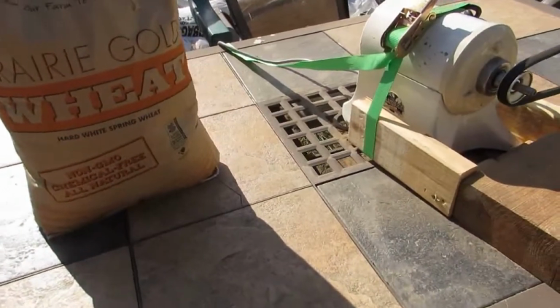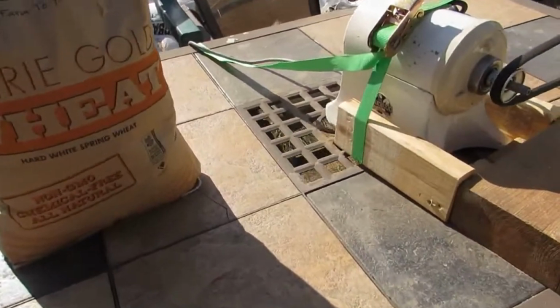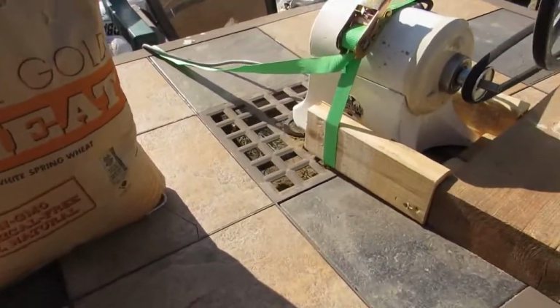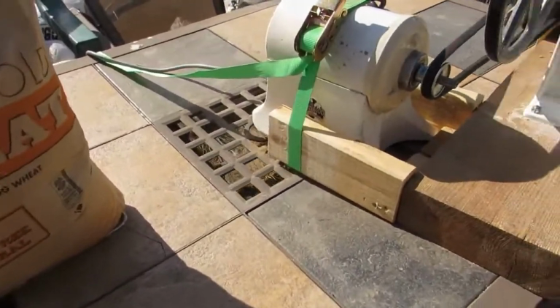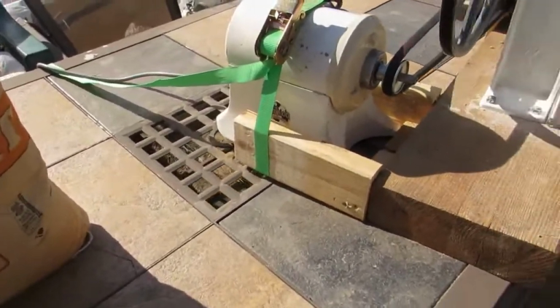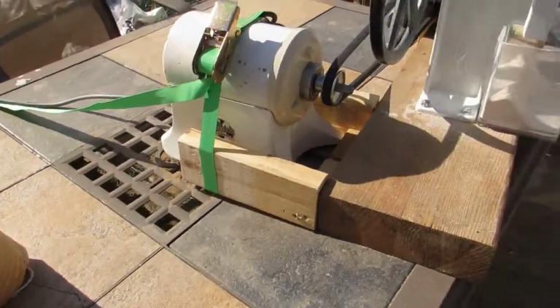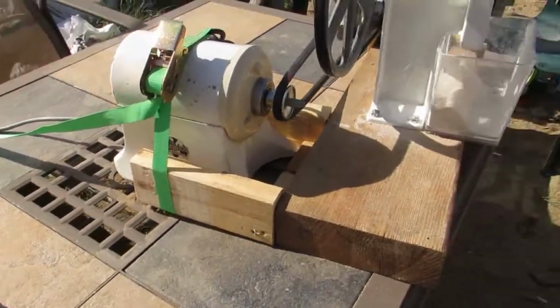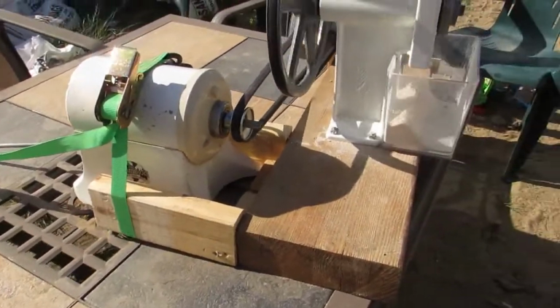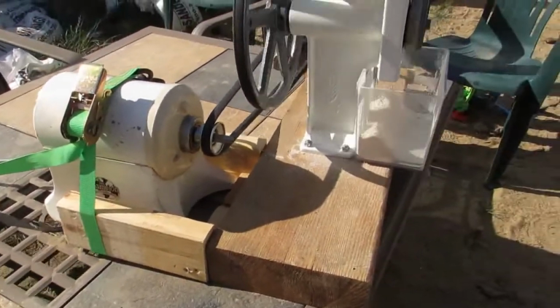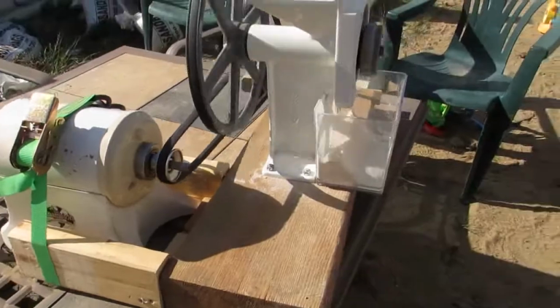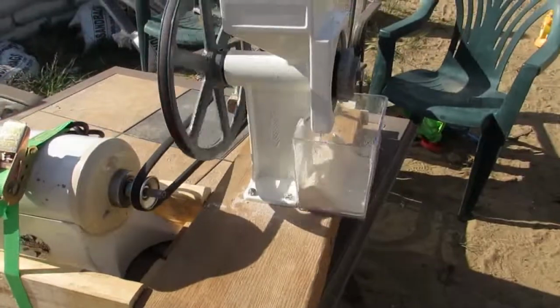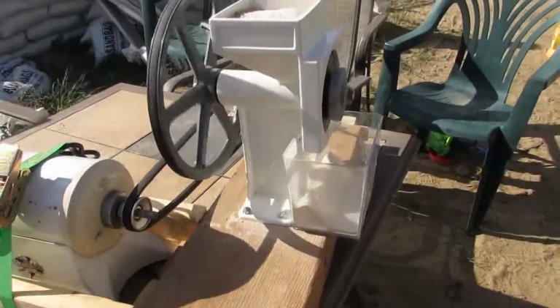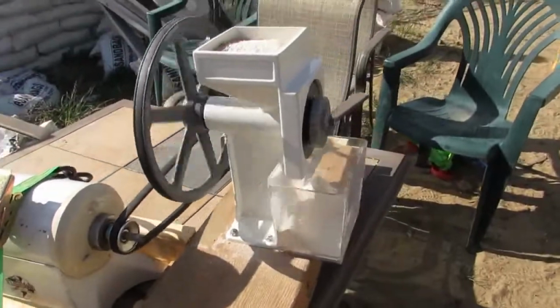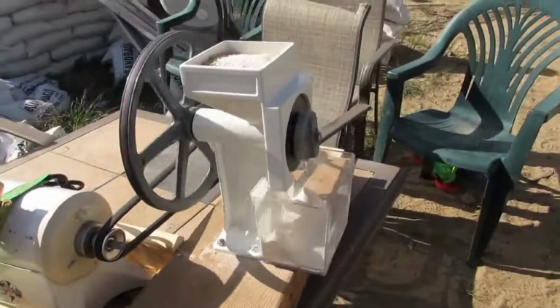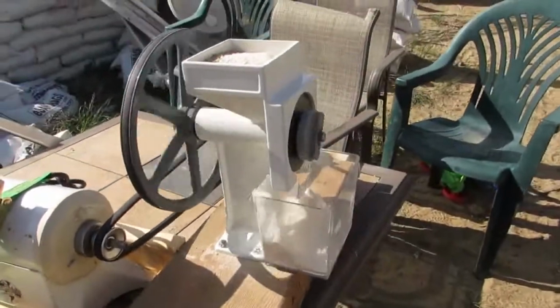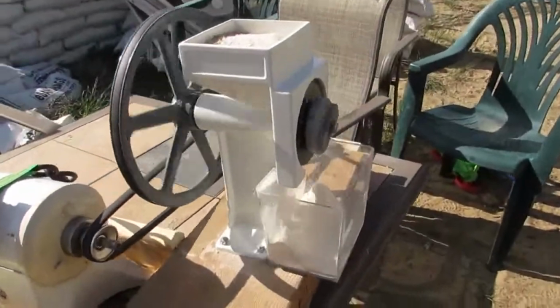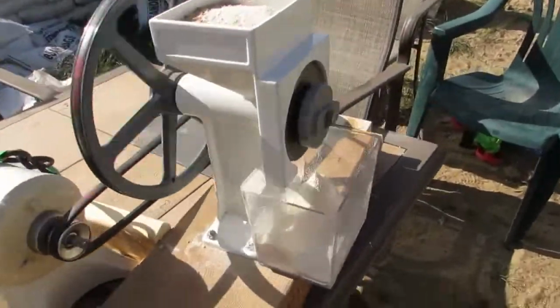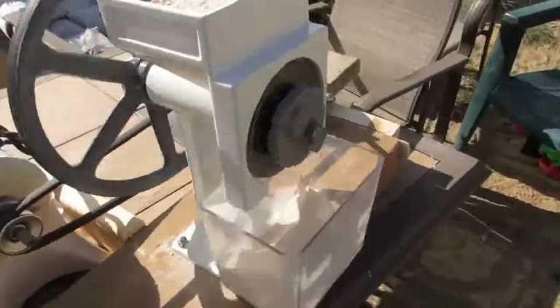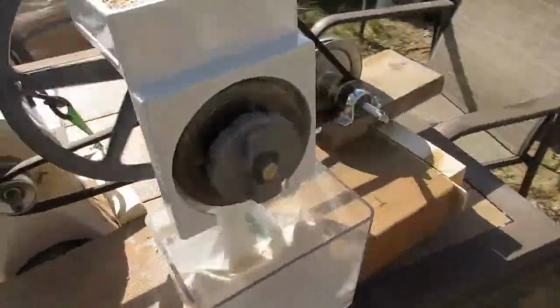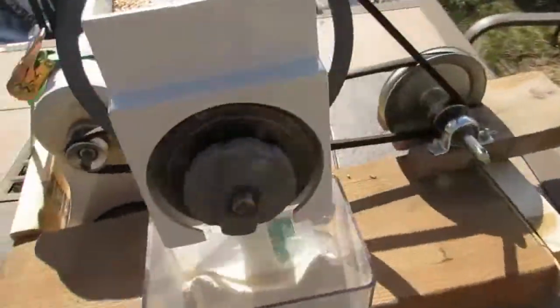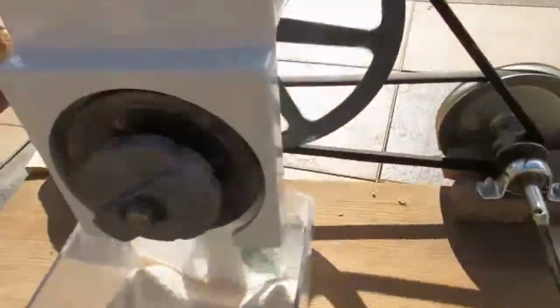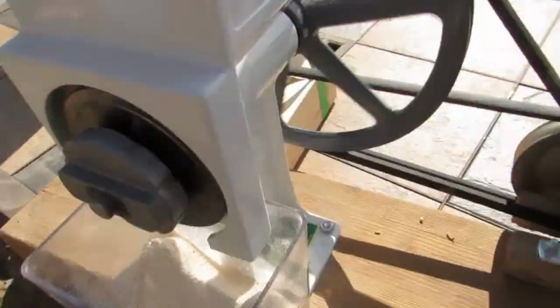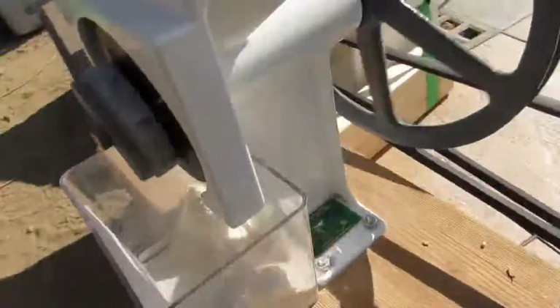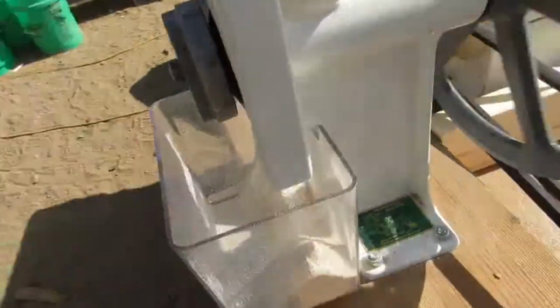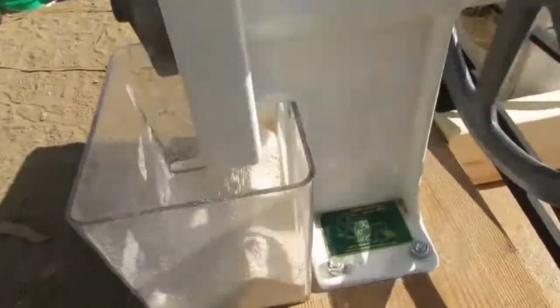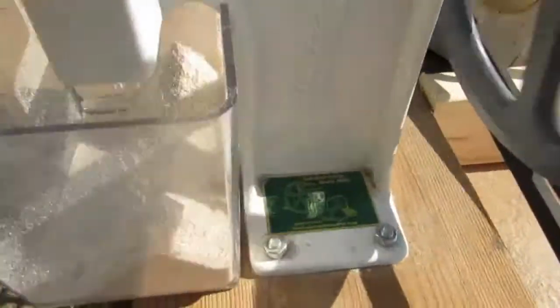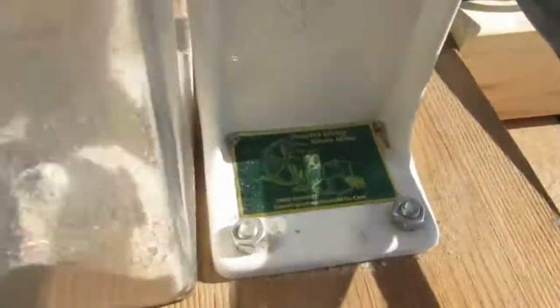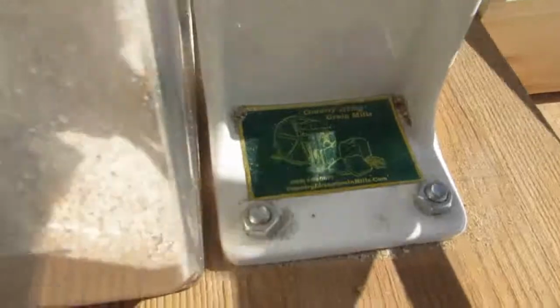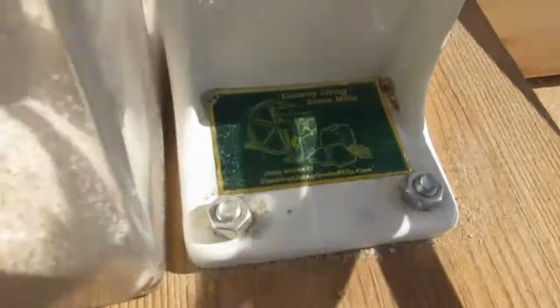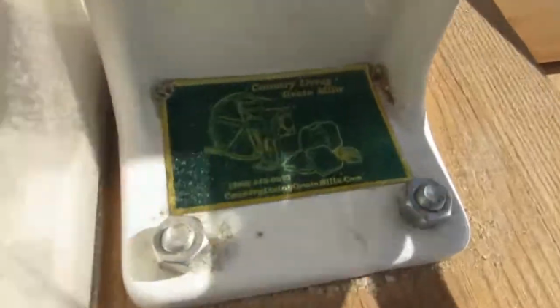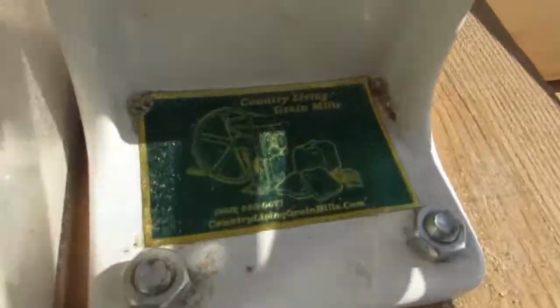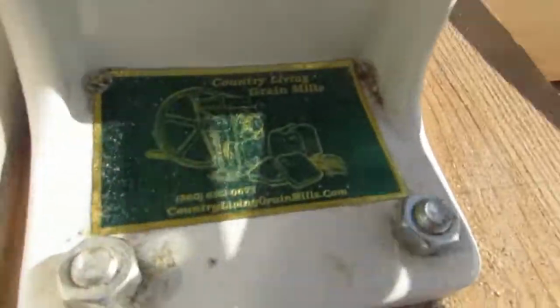So we have a flour mill. The flour mill is a Country Living Green Mill.